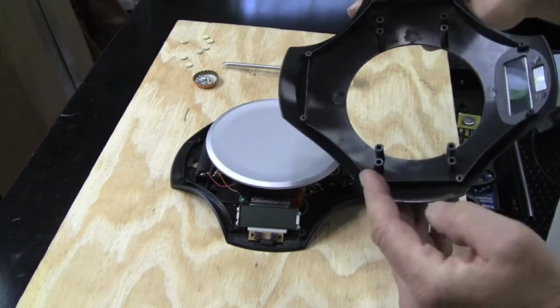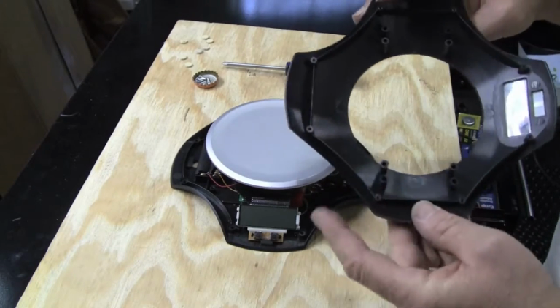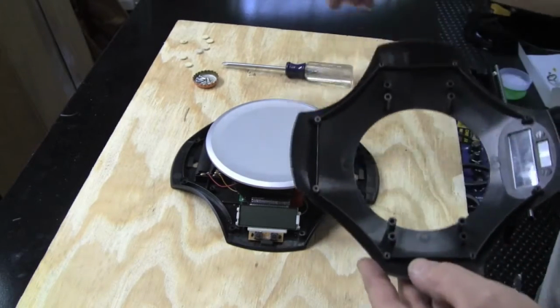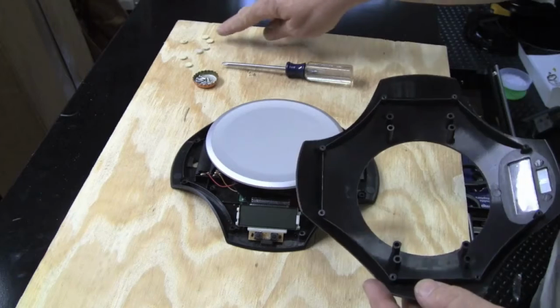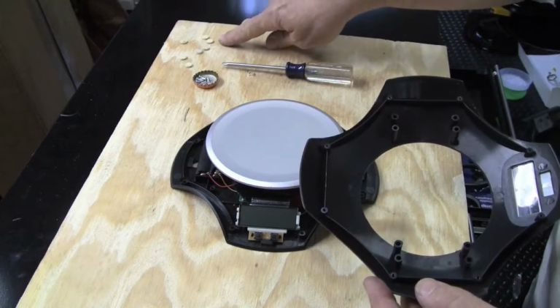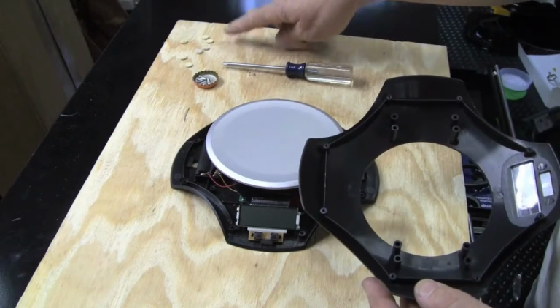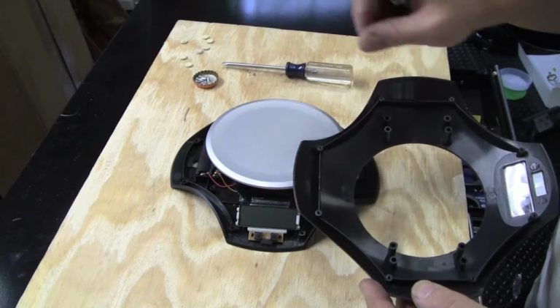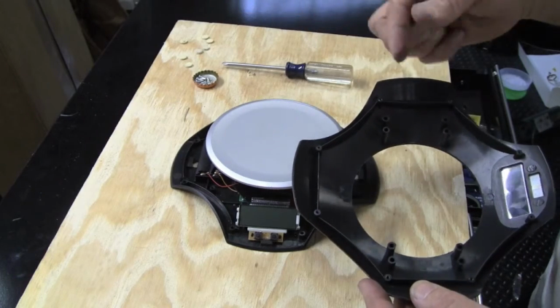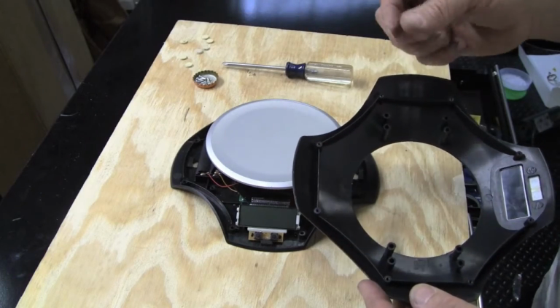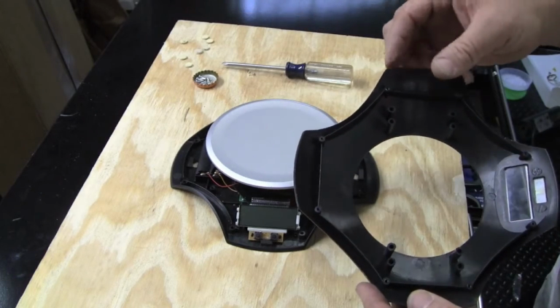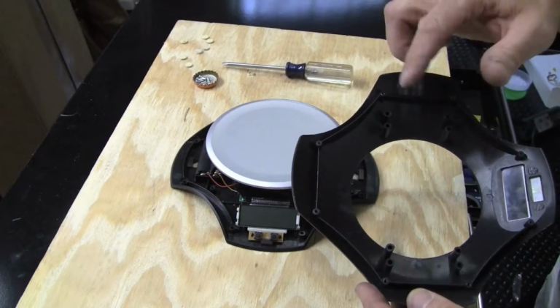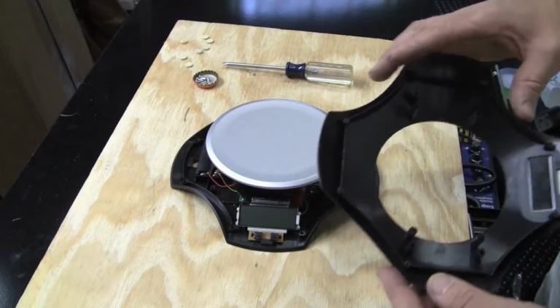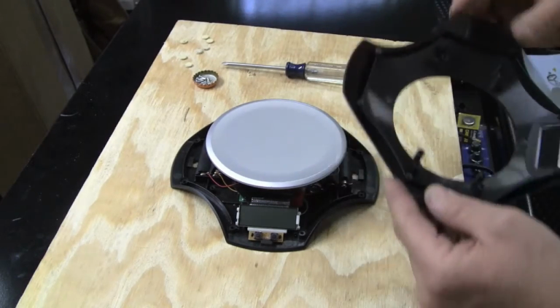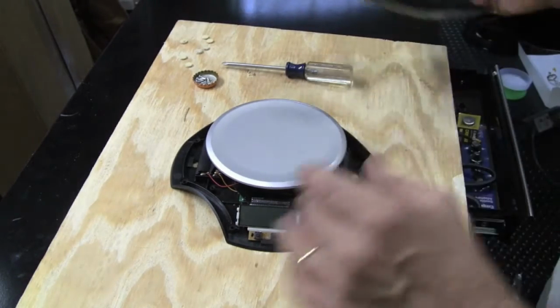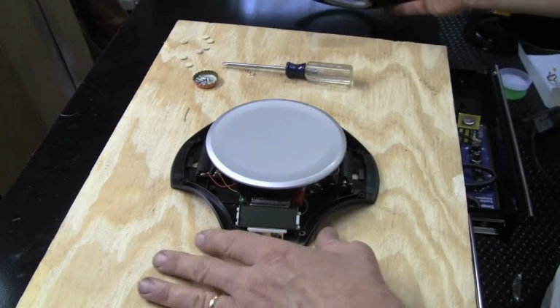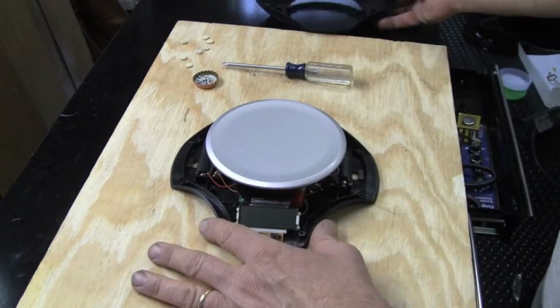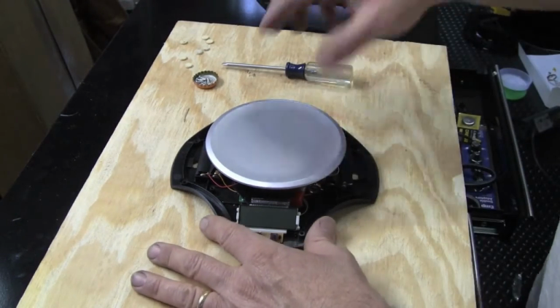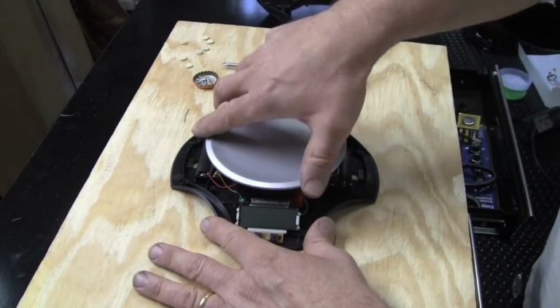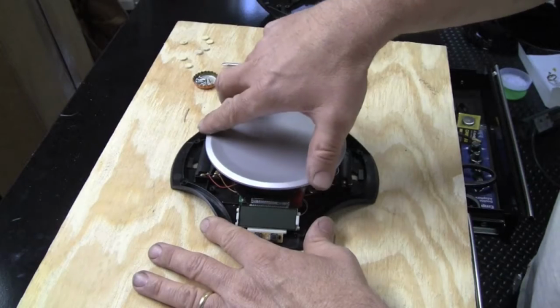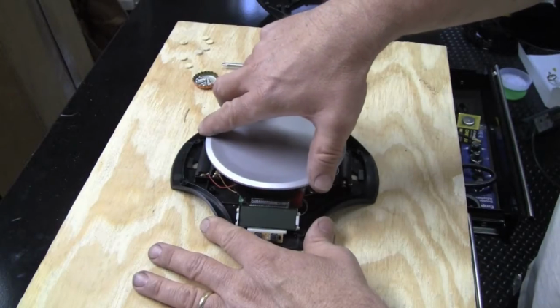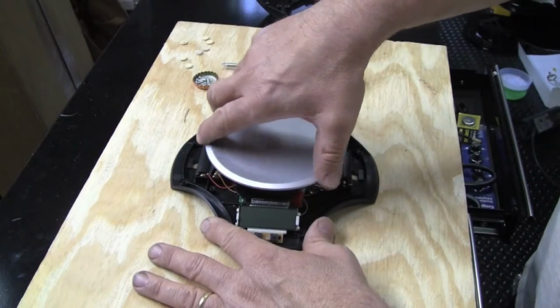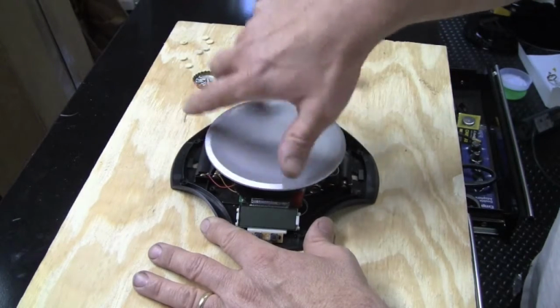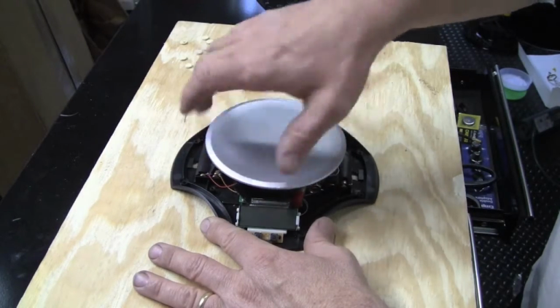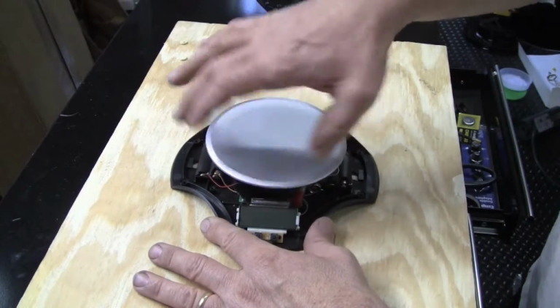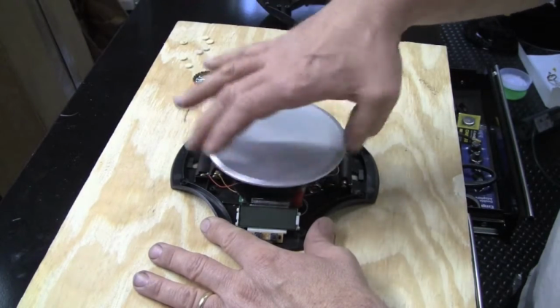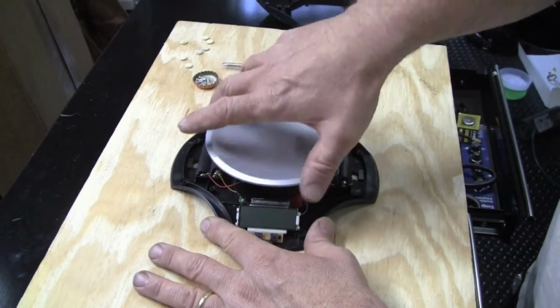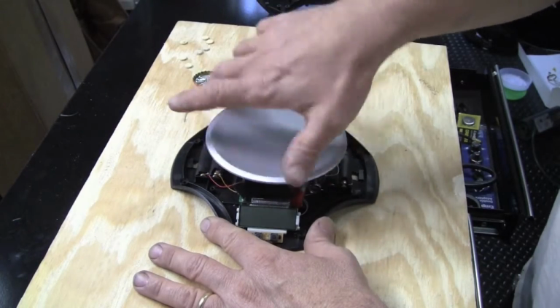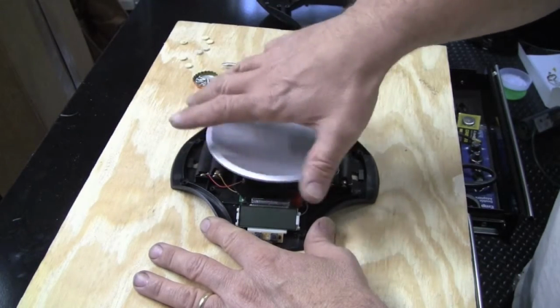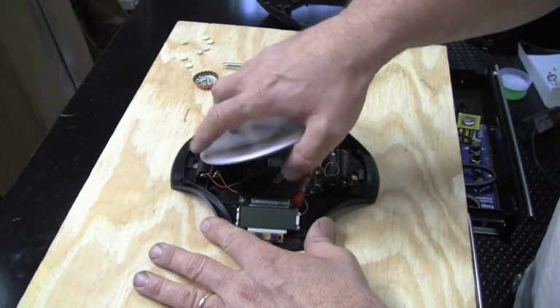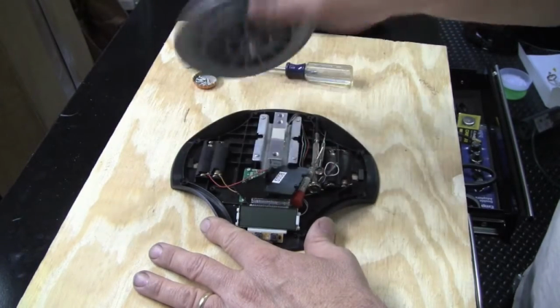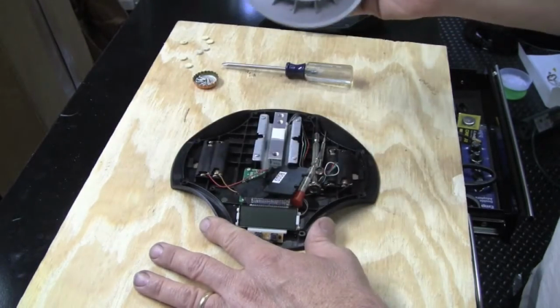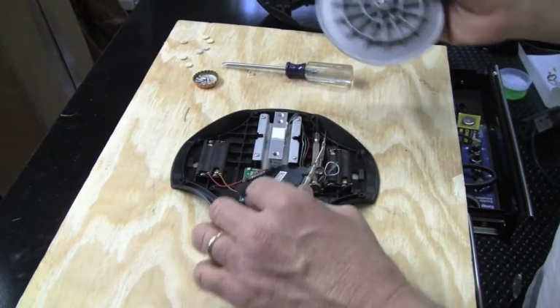There were basically little rubber feet that I pried off on the bottom, and hidden screws under them. One thing I was not smart enough to figure out is that the scale part just spins off.